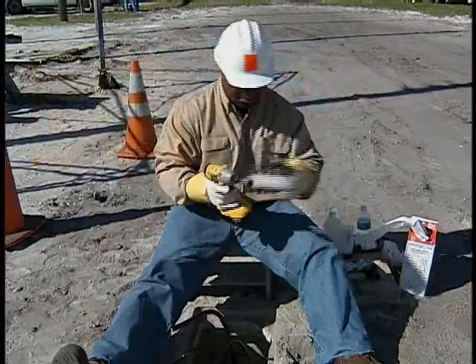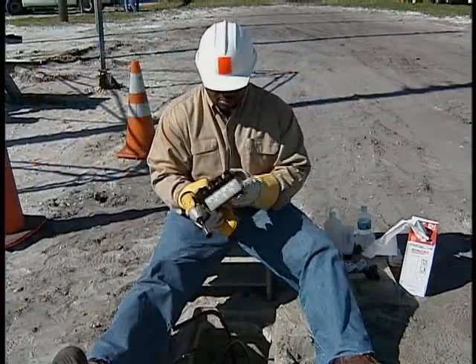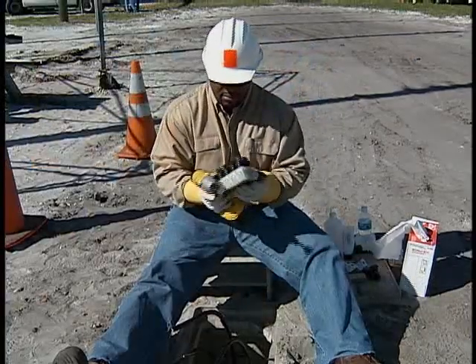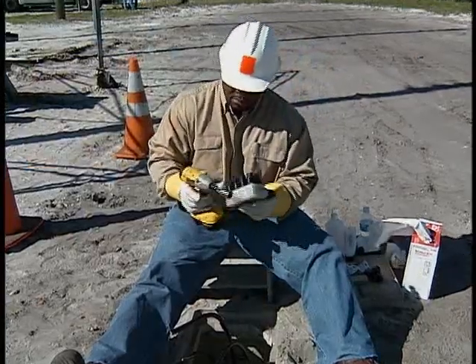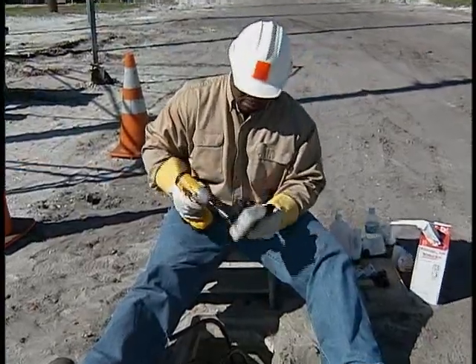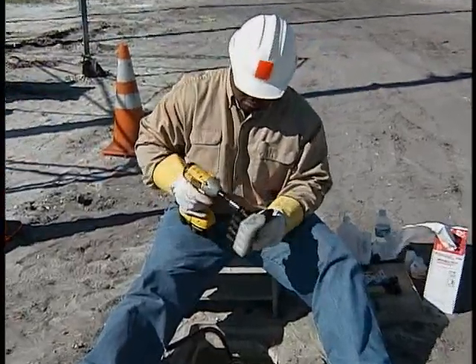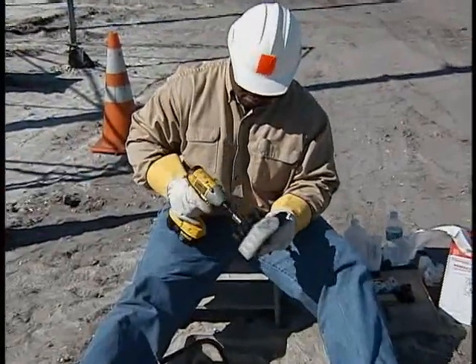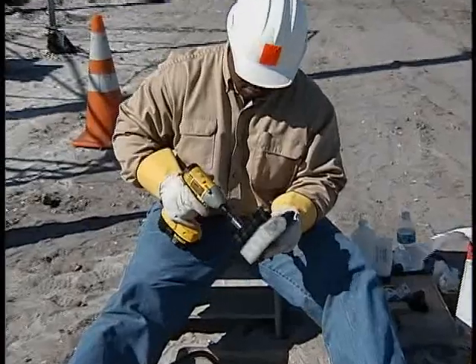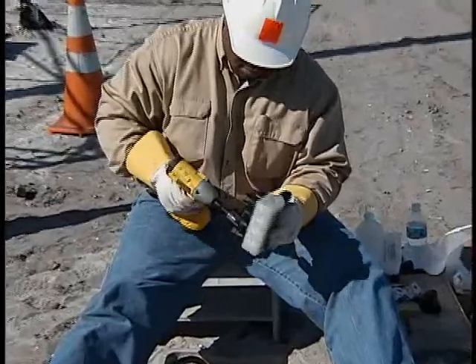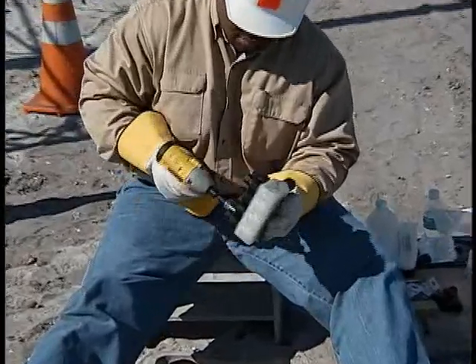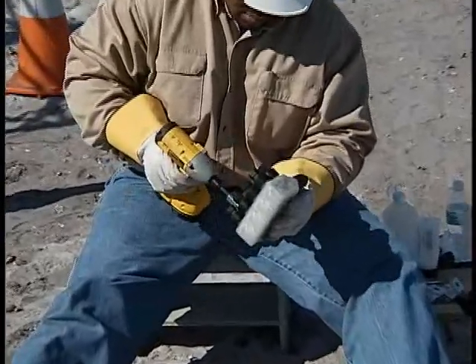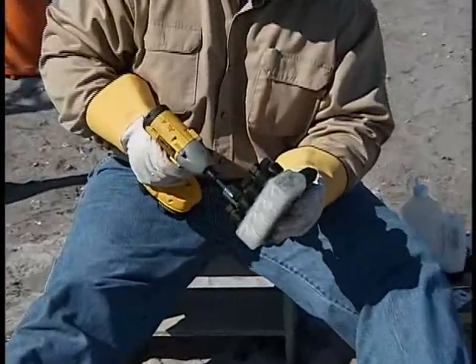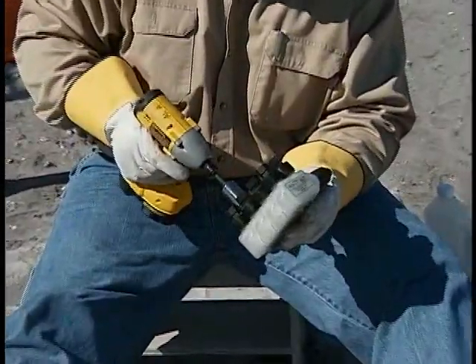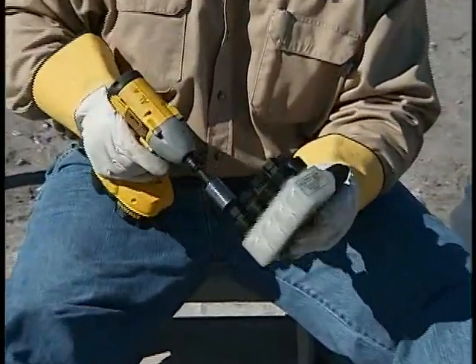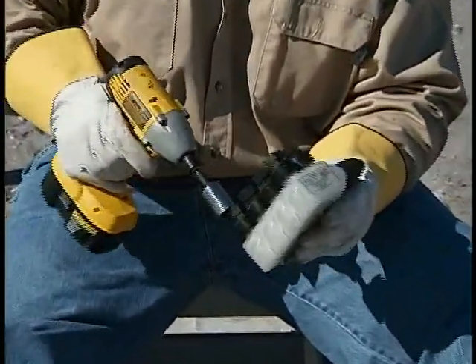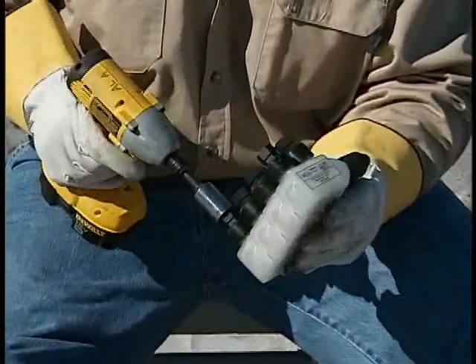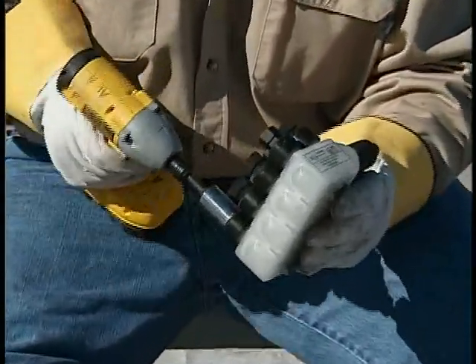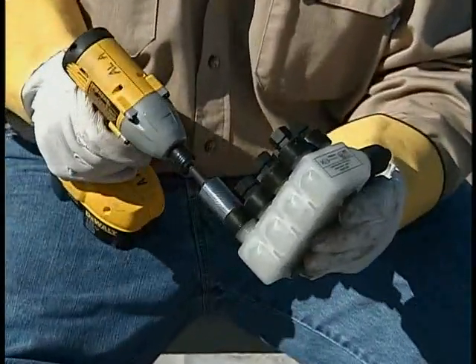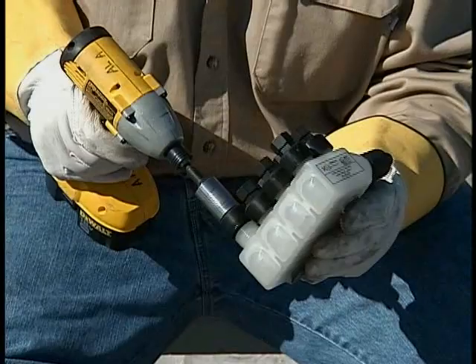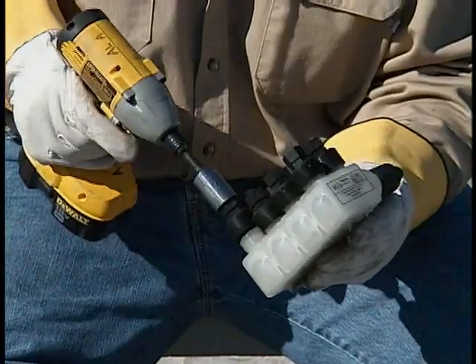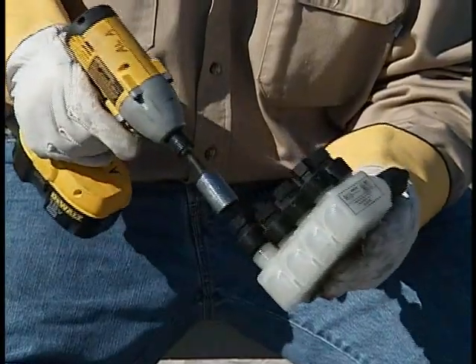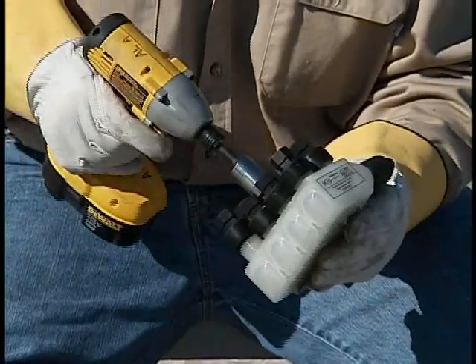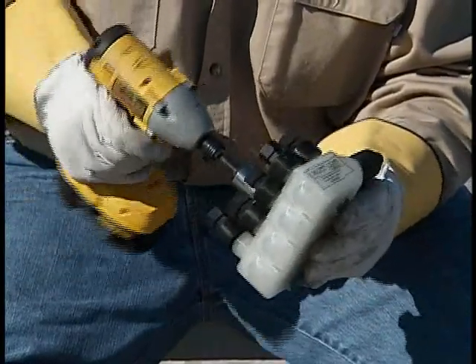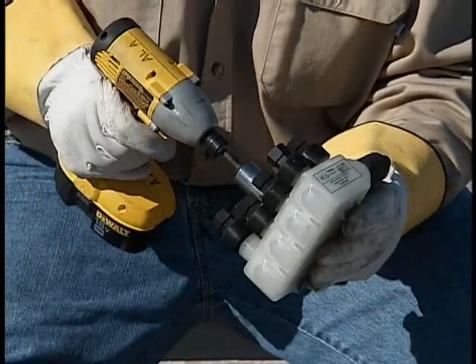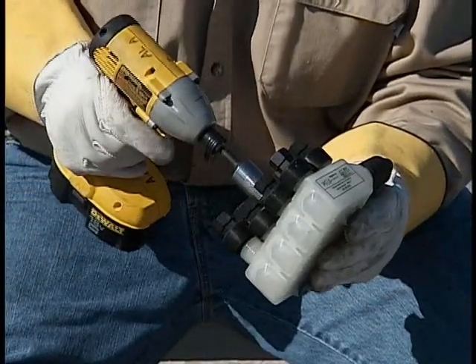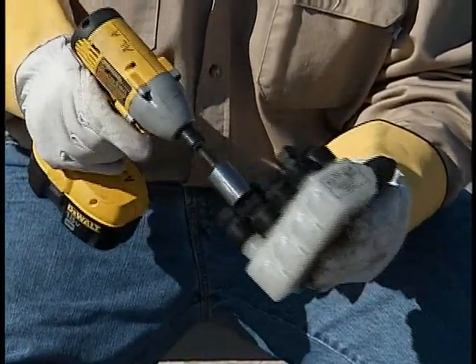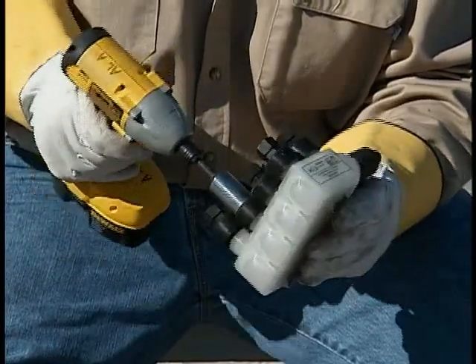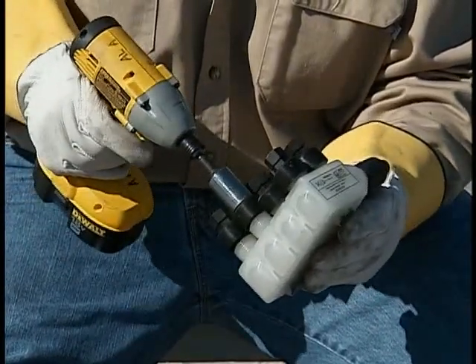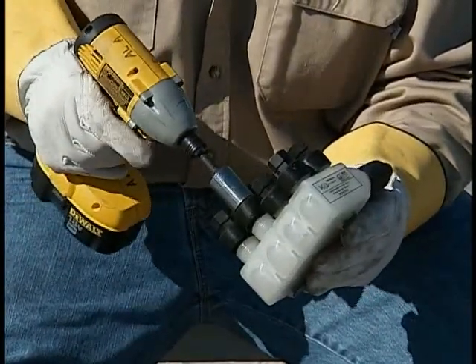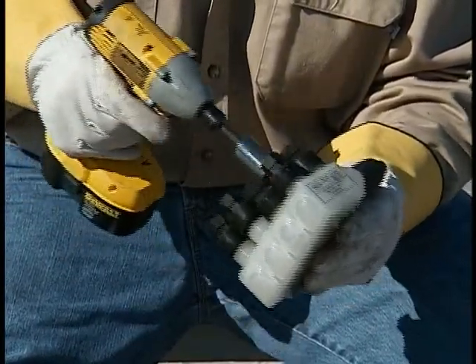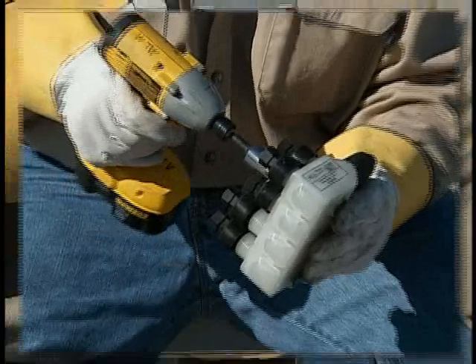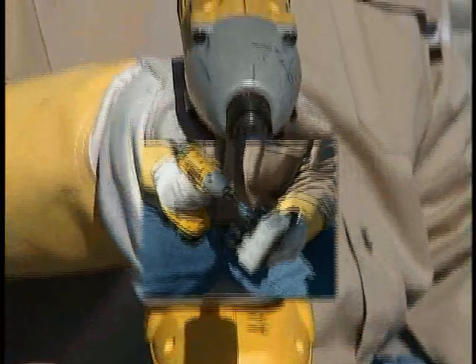These connectors simplify the installation by eliminating the need to remove conductor insulation. You don't have to prepare the aluminum conductor with a wire brush or apply inhibitor. There's also no need to cut any part of the connector.